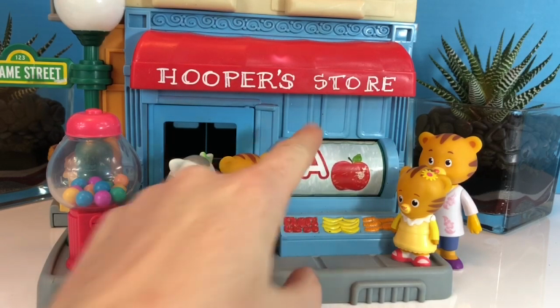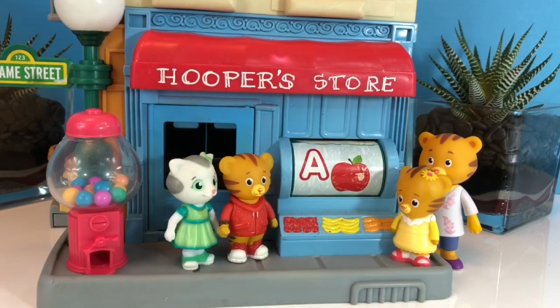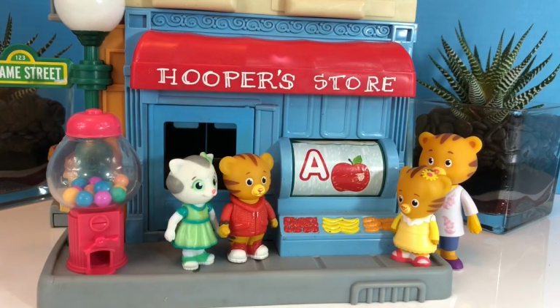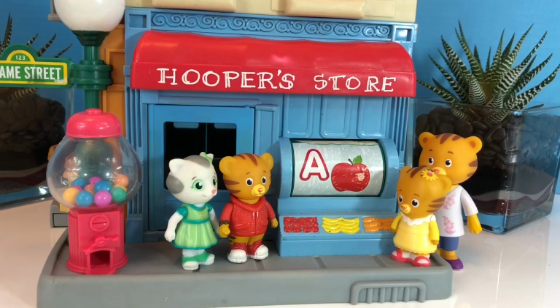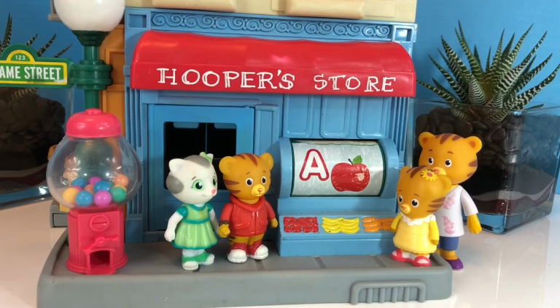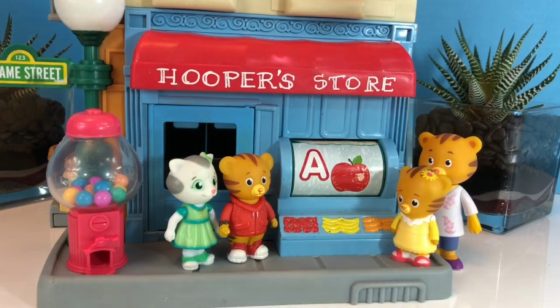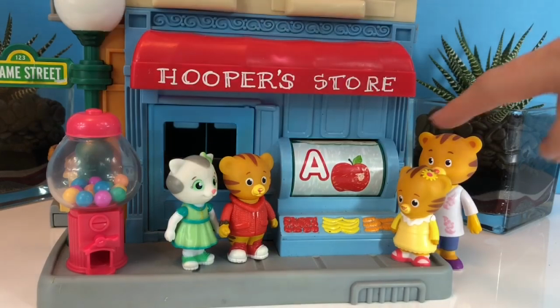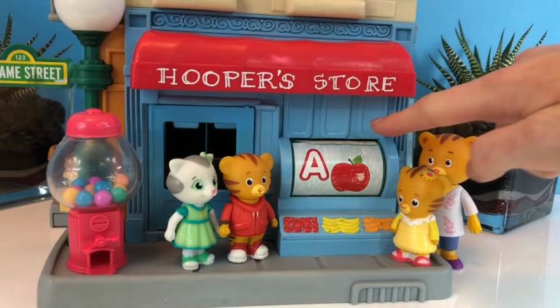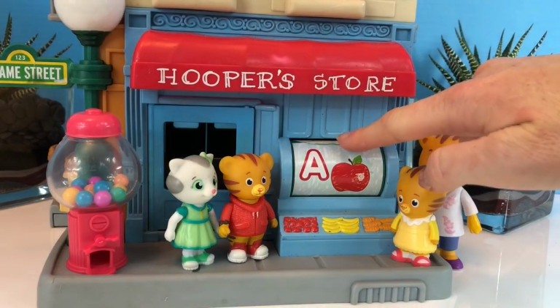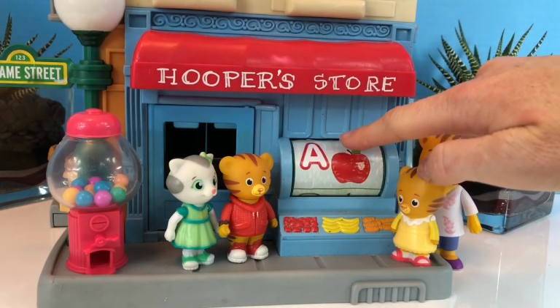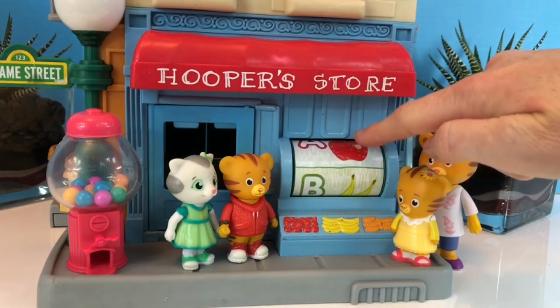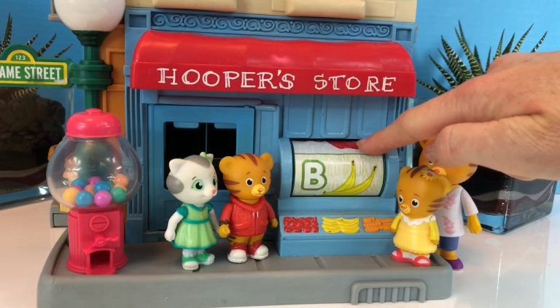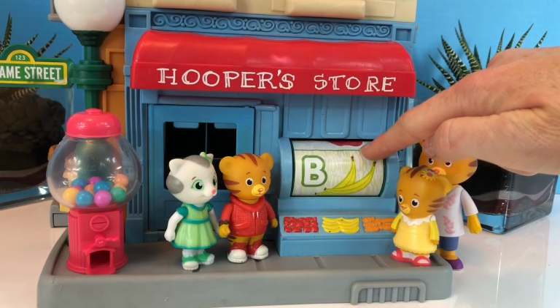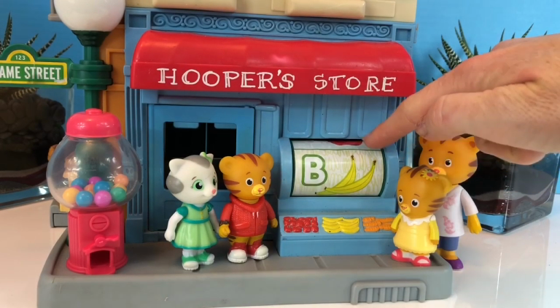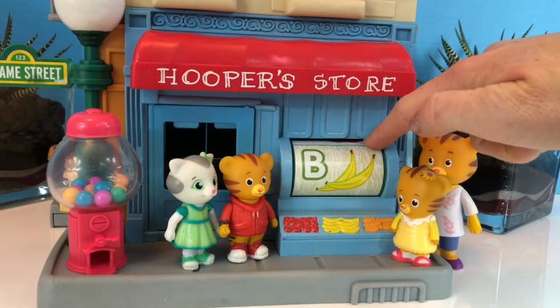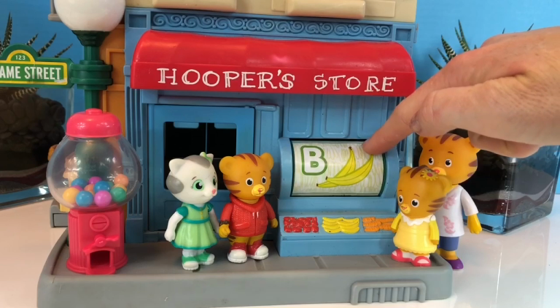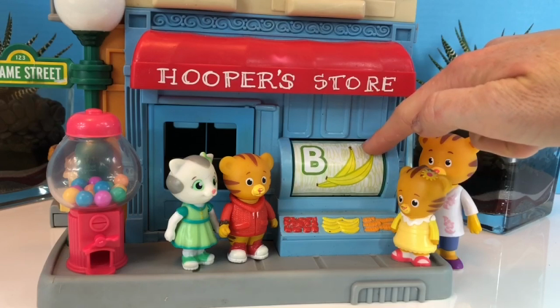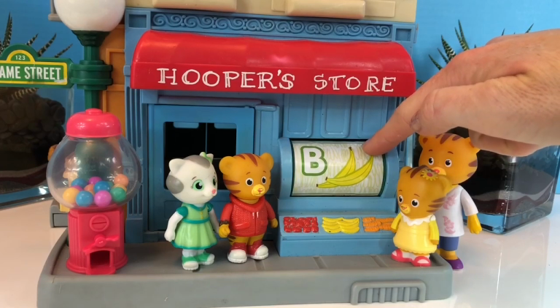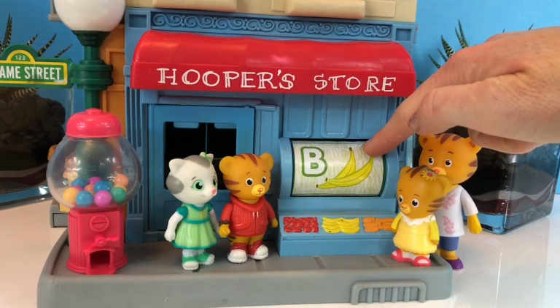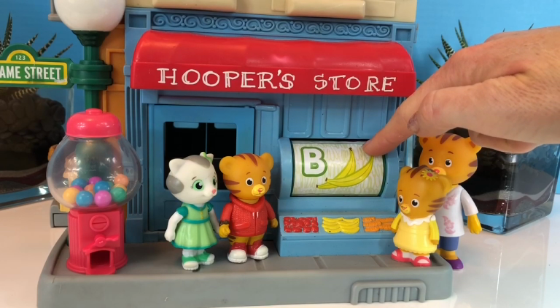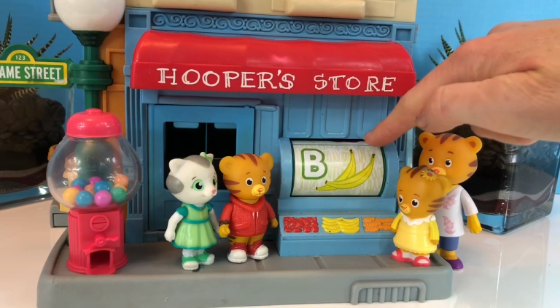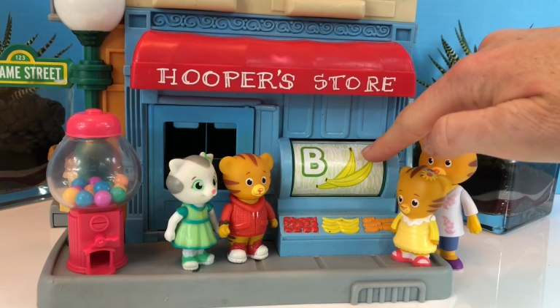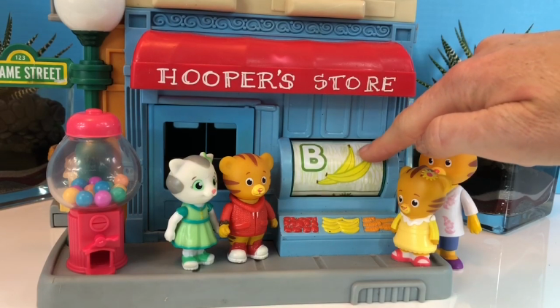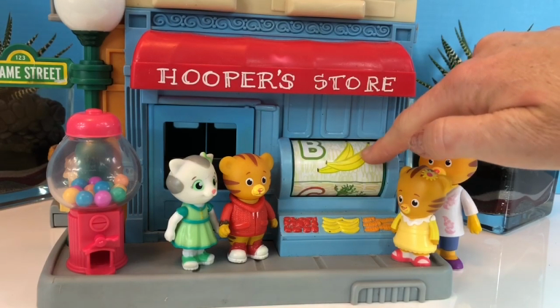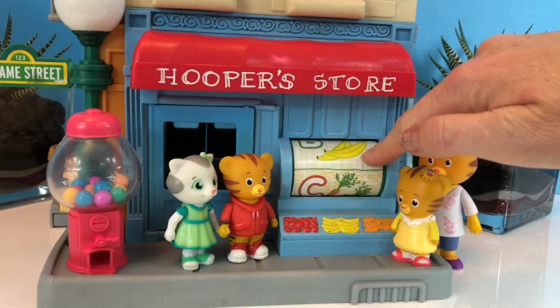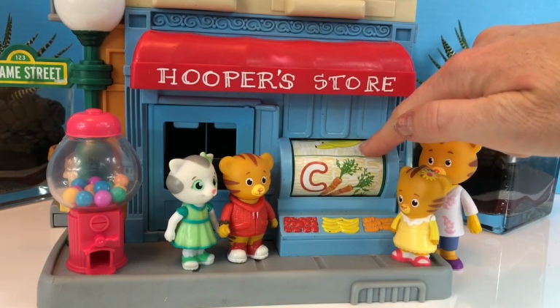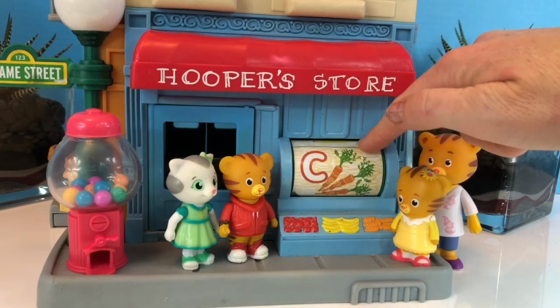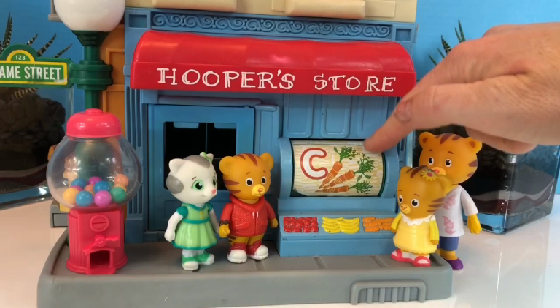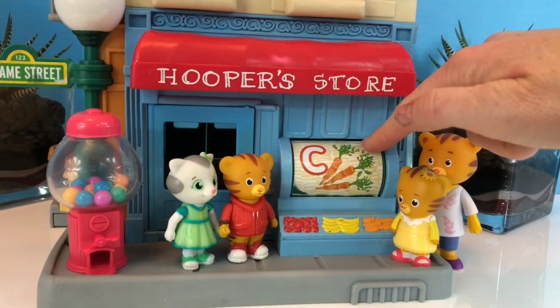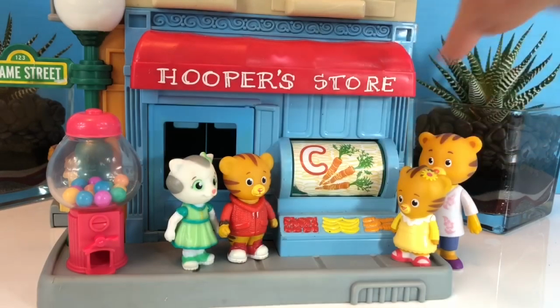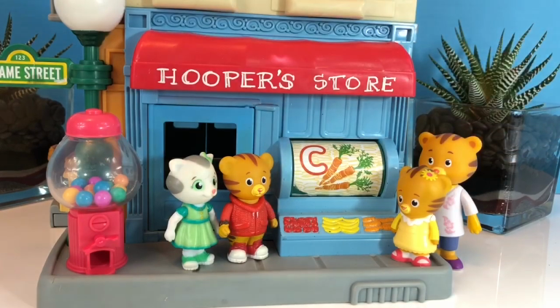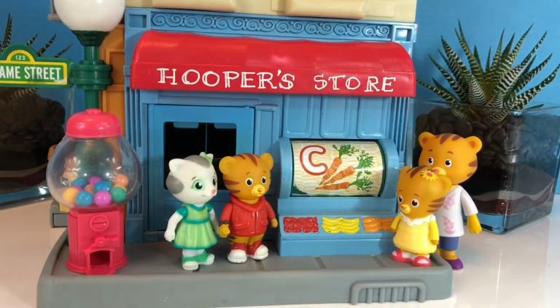A is for apples. B is for bananas. C is for carrots.